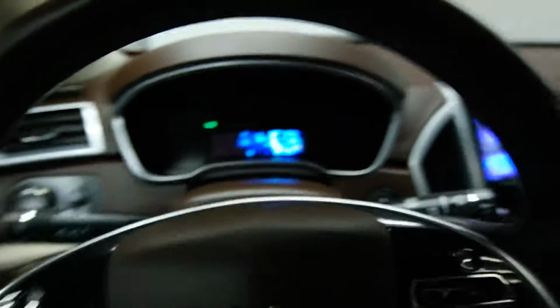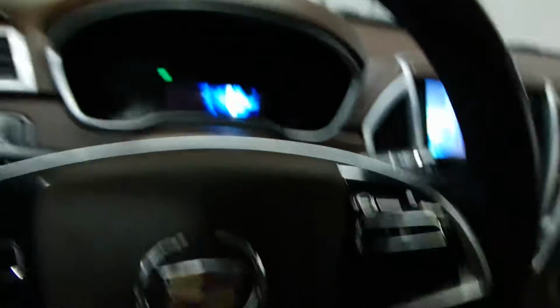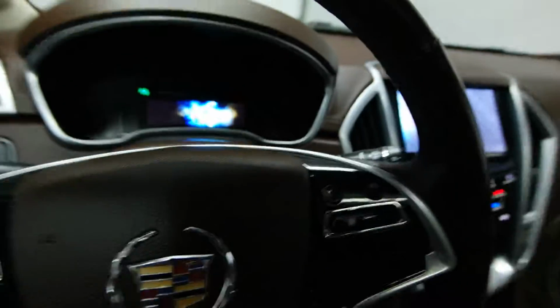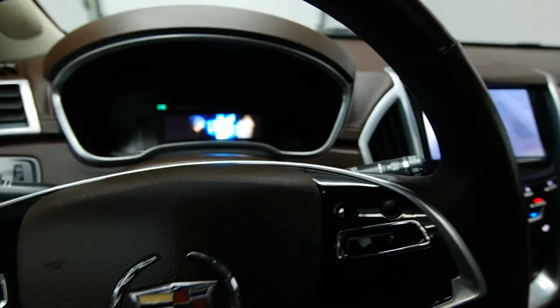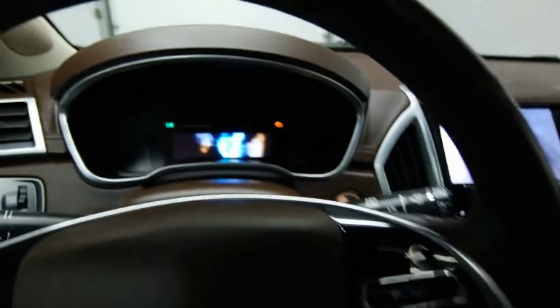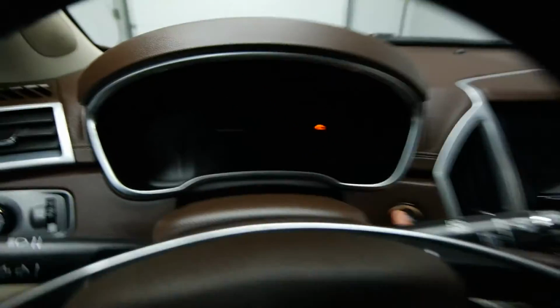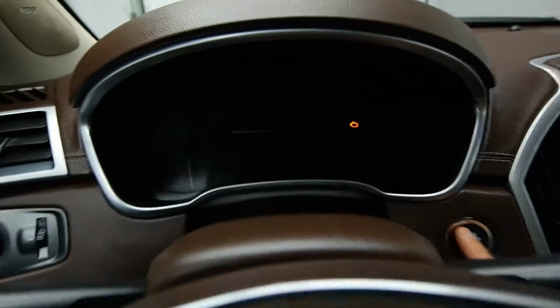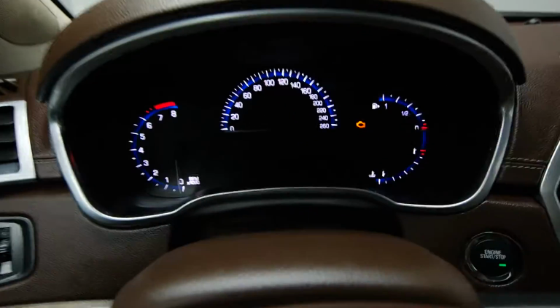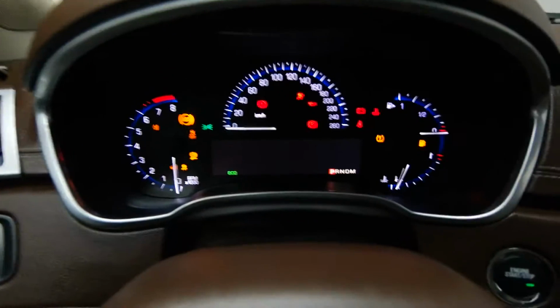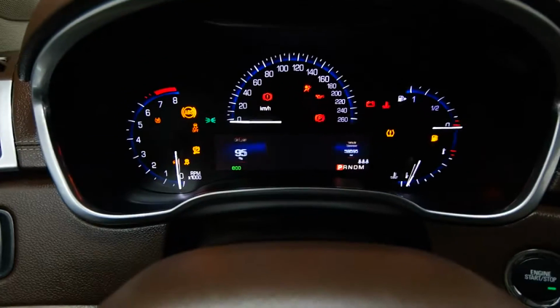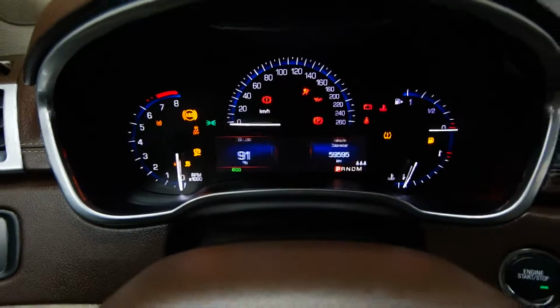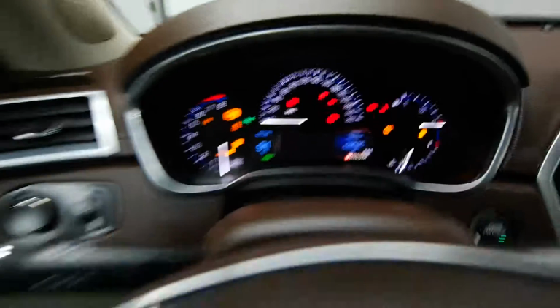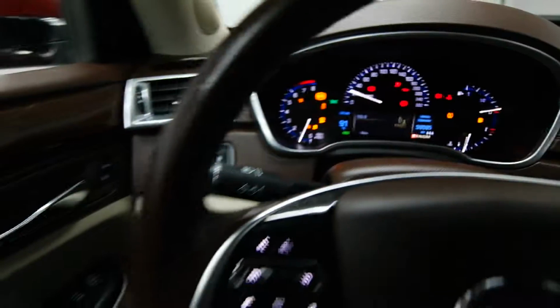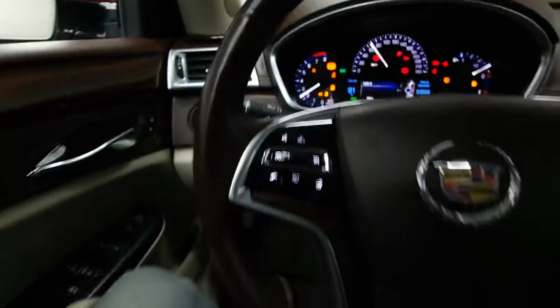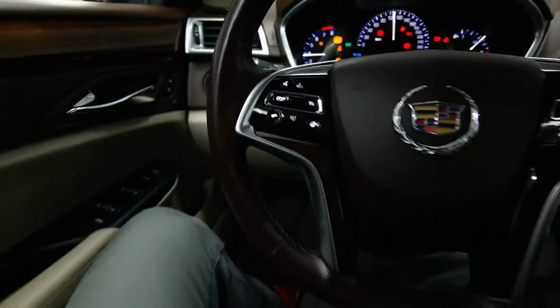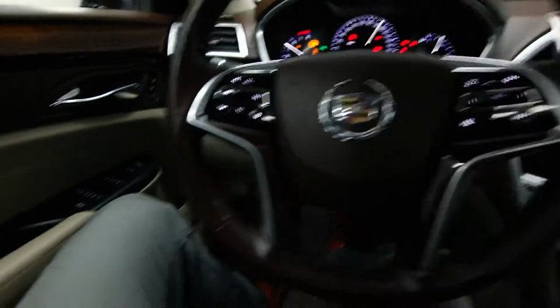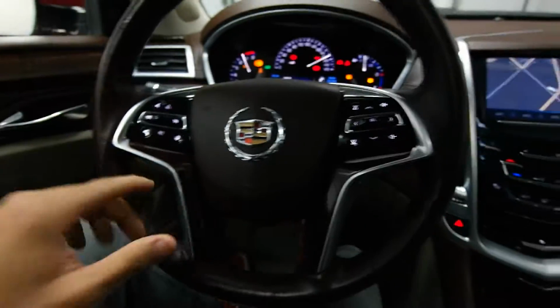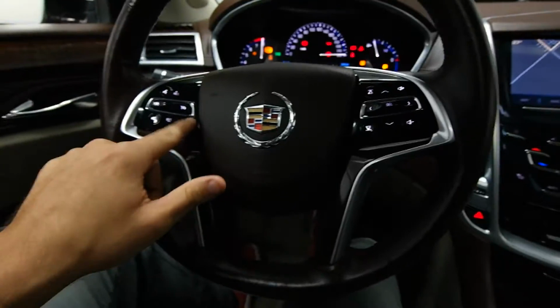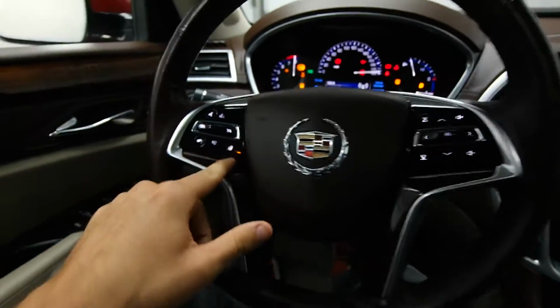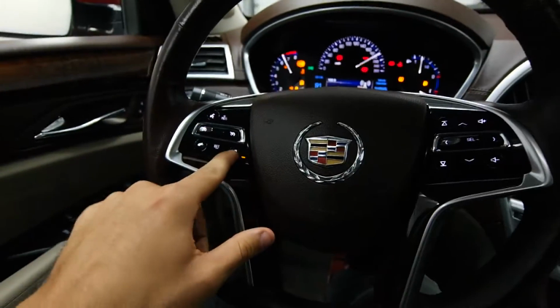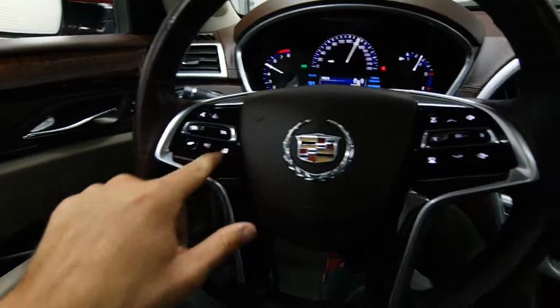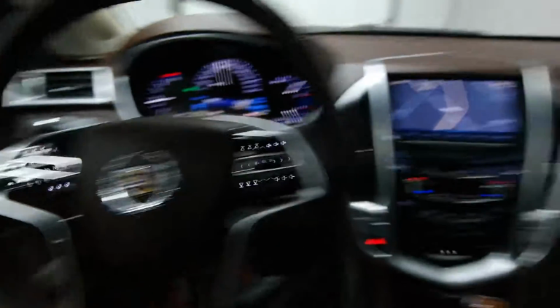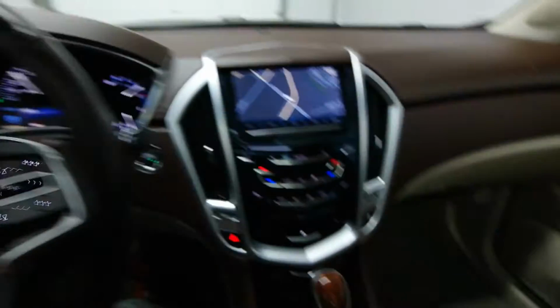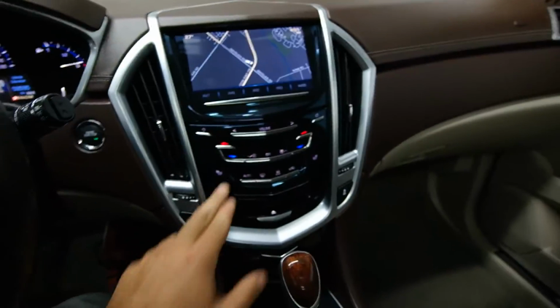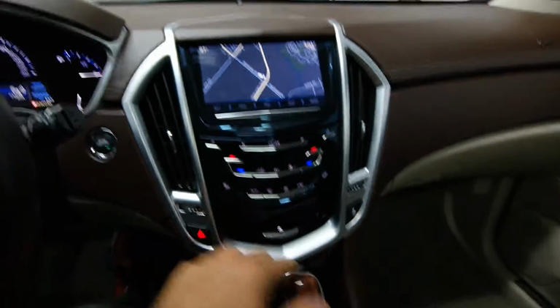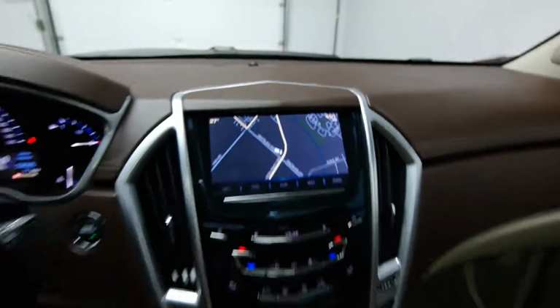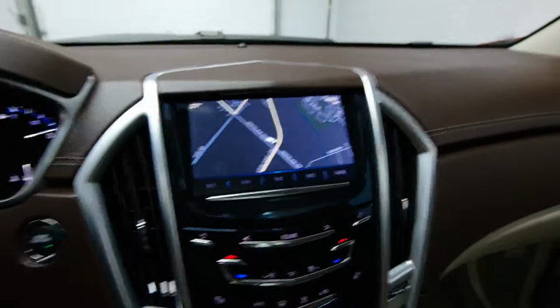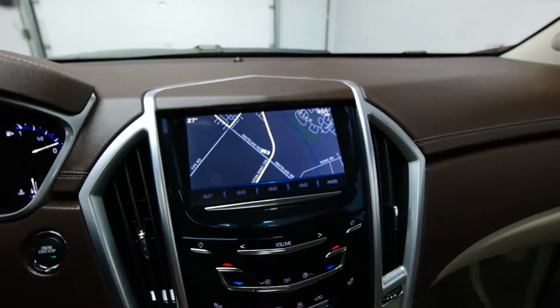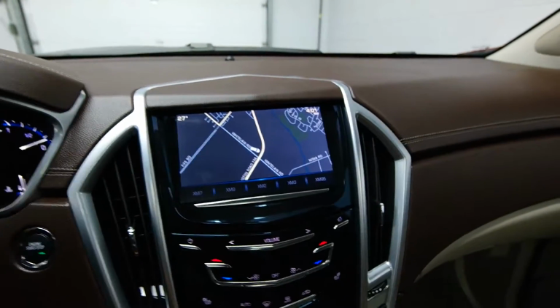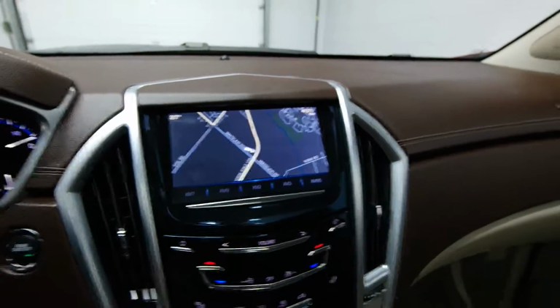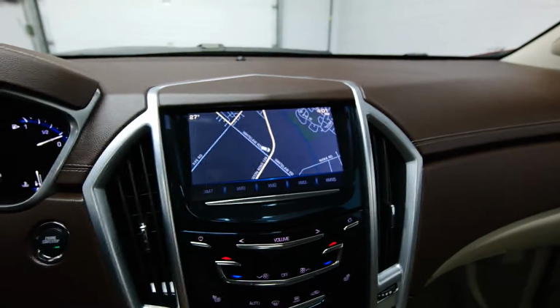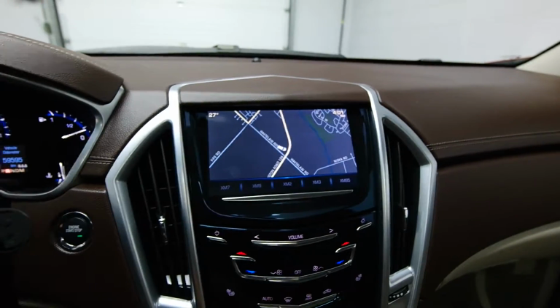Just under 60,000 kilometers. A leather wrapped steering wheel with a heated steering wheel option, heated front seats, navigation with the rear view camera.